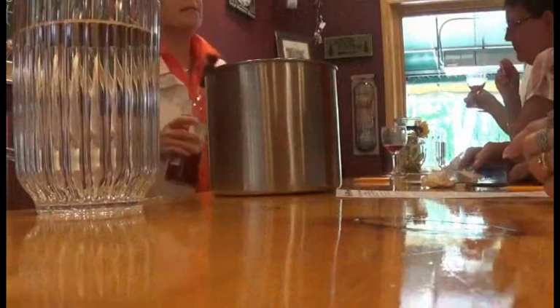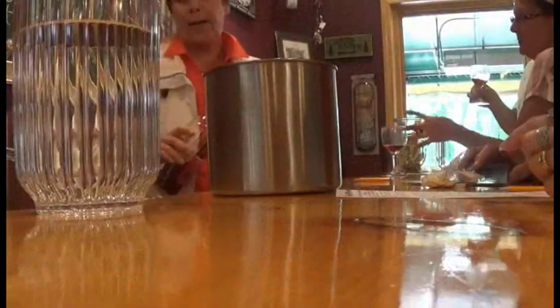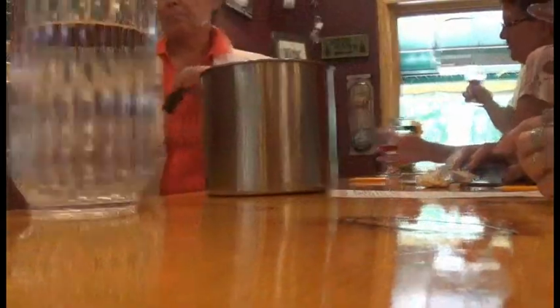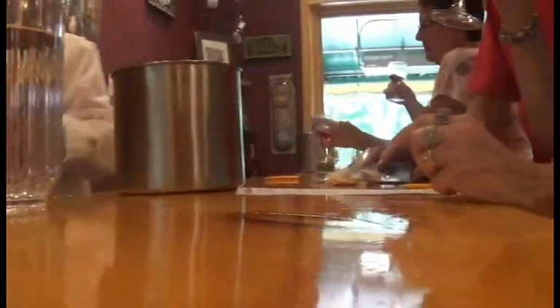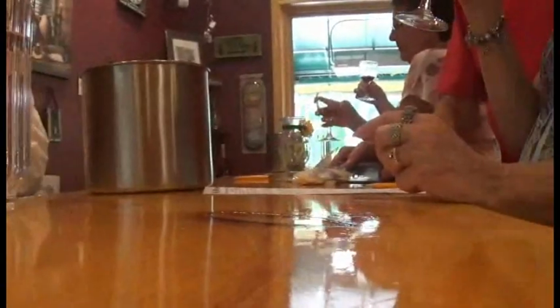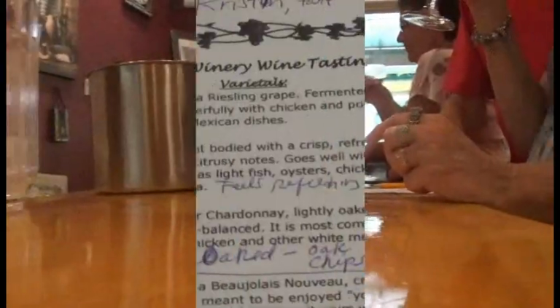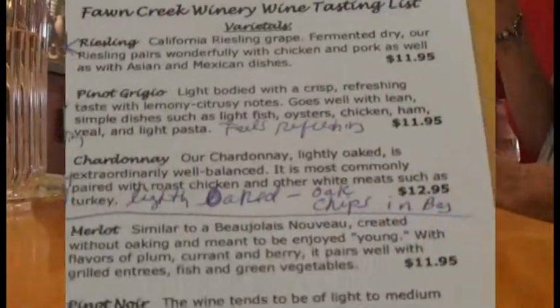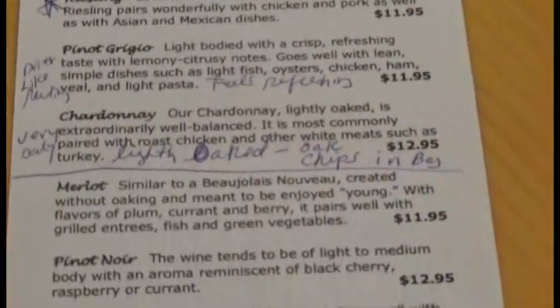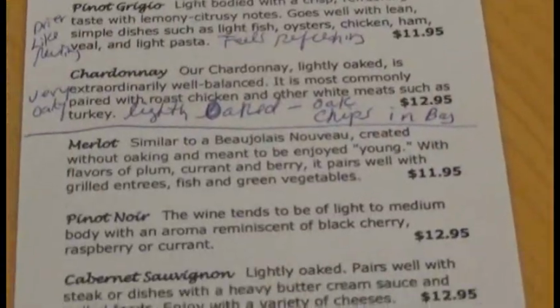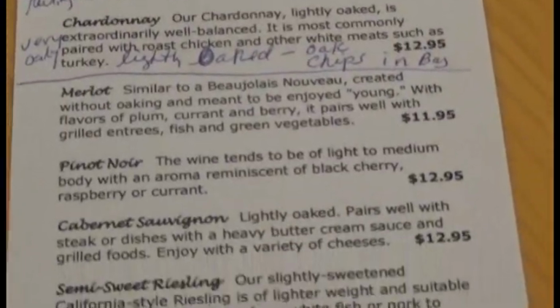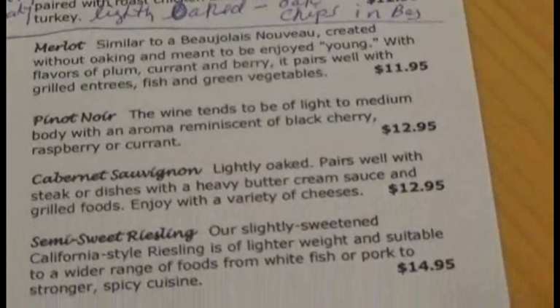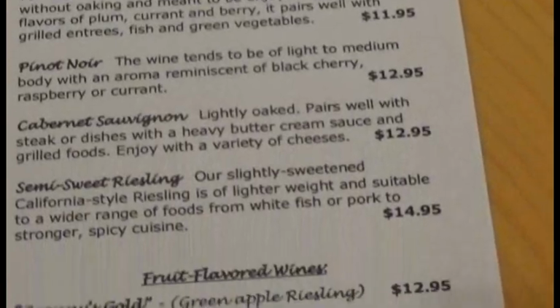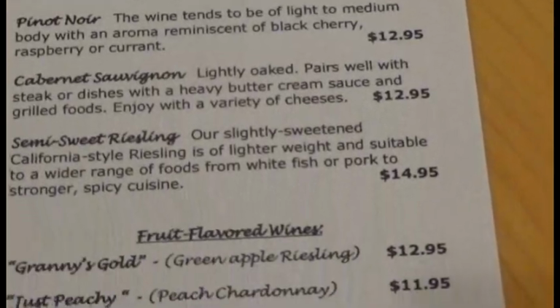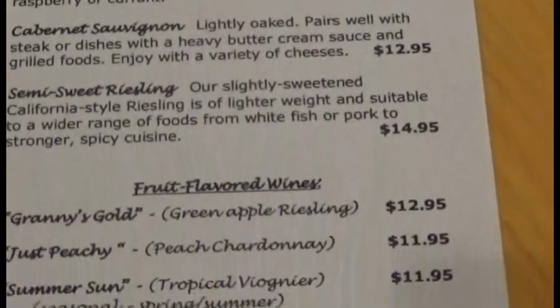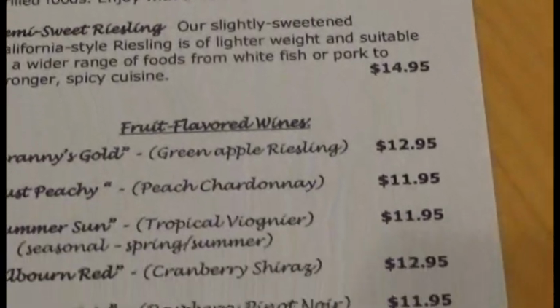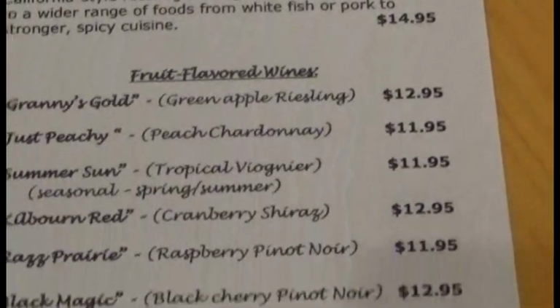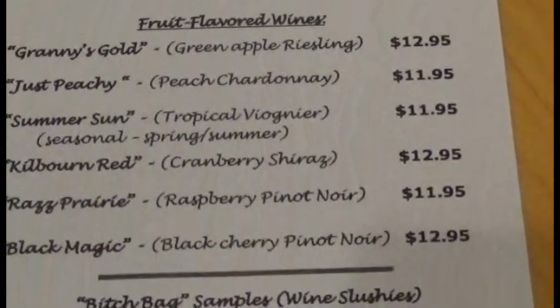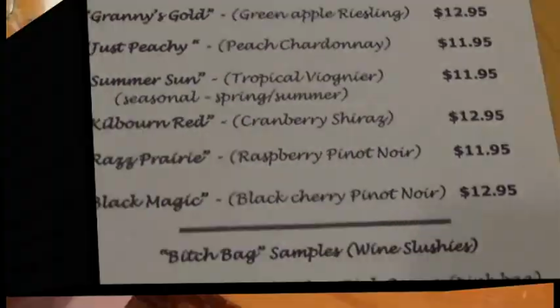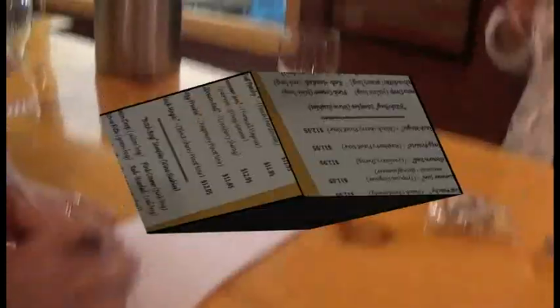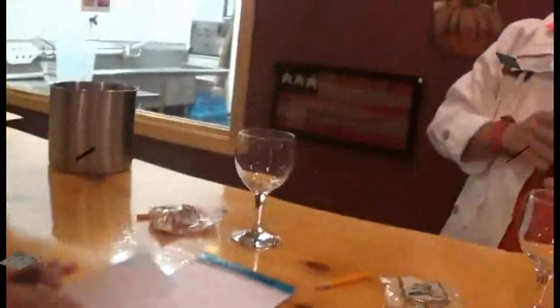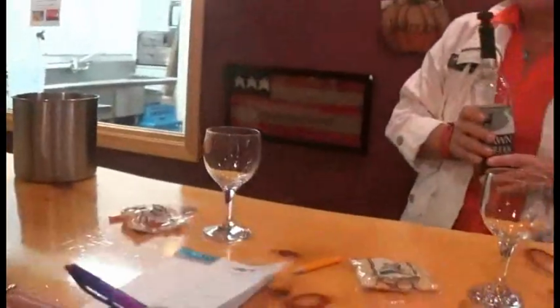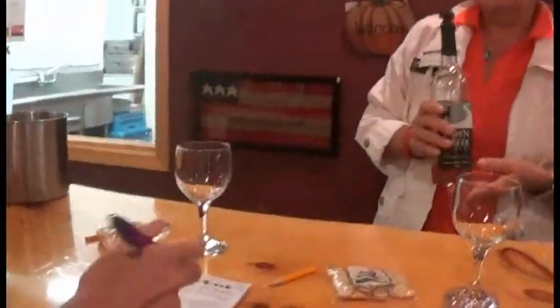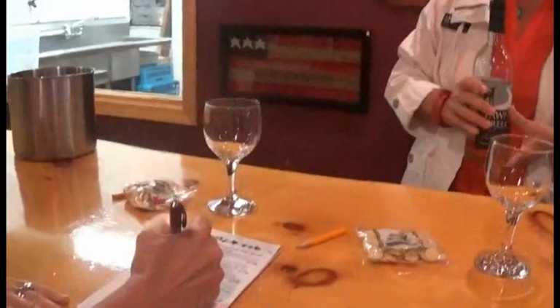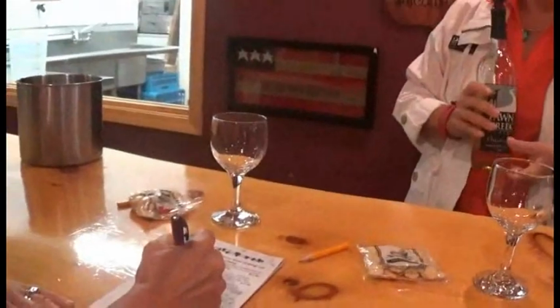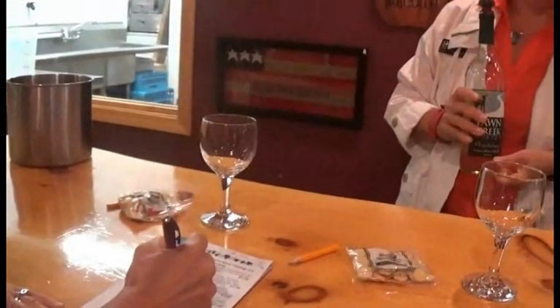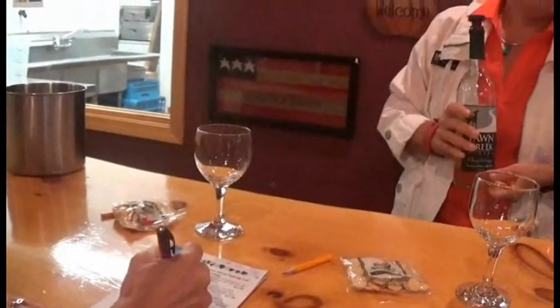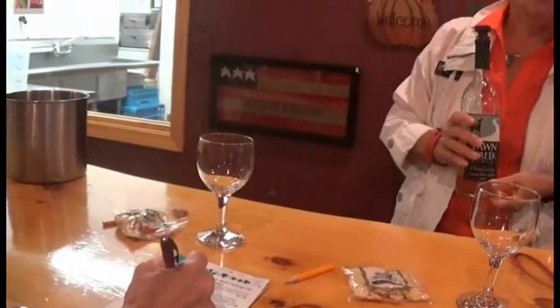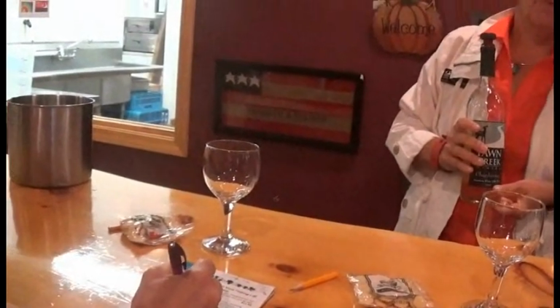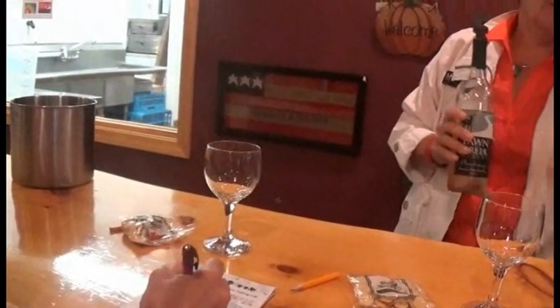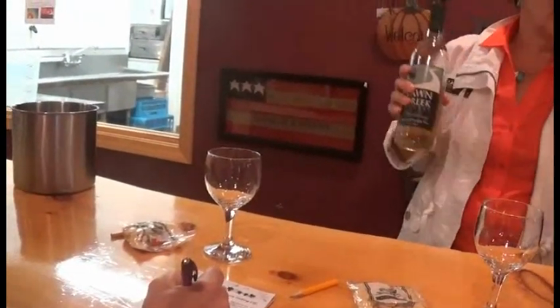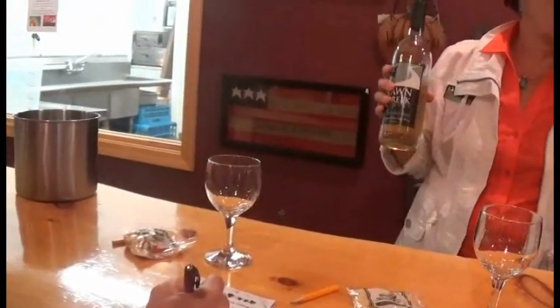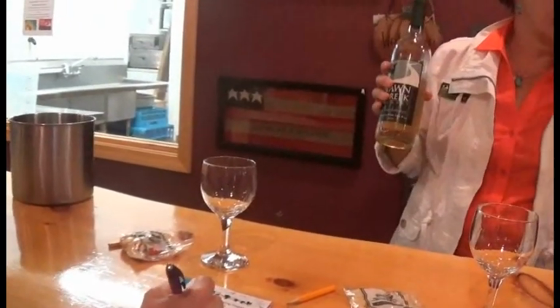They offer a variety of wines ranging from Rieslings, Pinot Grigio, Chardonnay, Merlot, Pinot Noir, and Cabernet Sauvignon. The tasting host, Kristen, was awesome and explained how their wines are made, with or without oak.